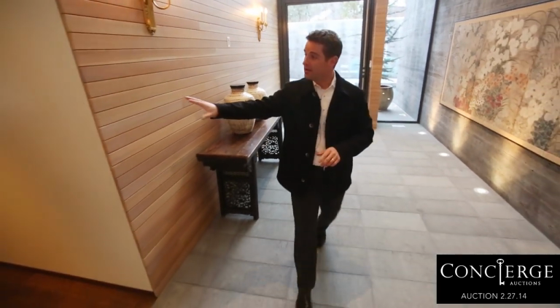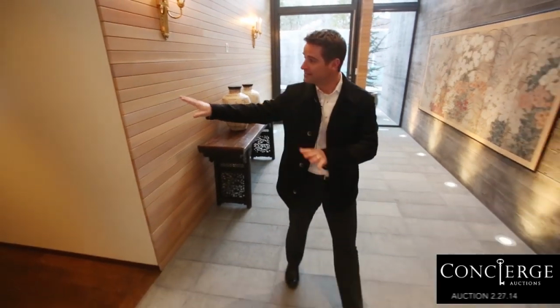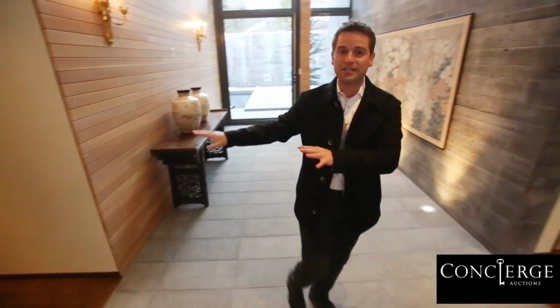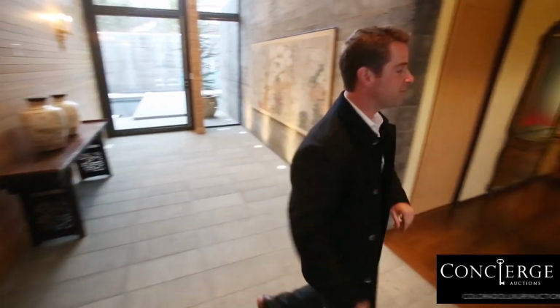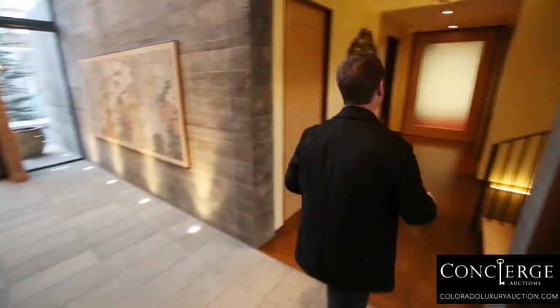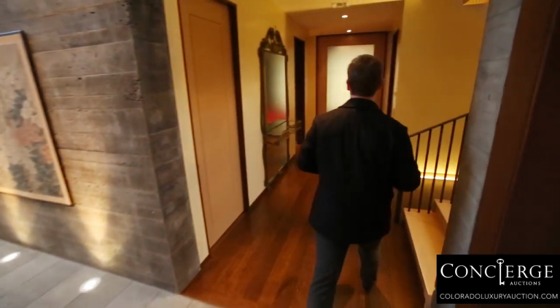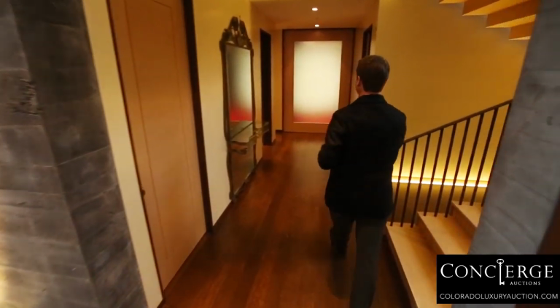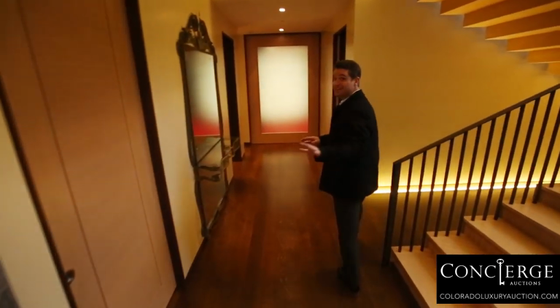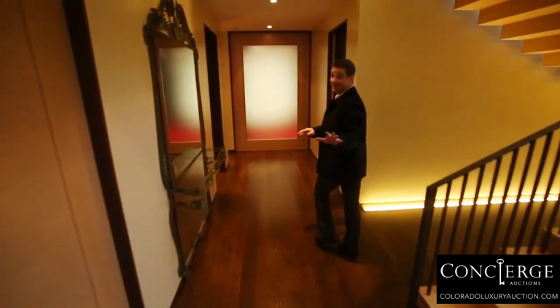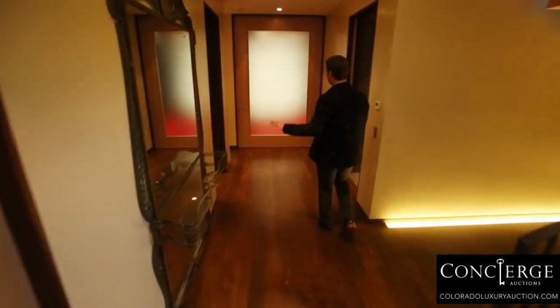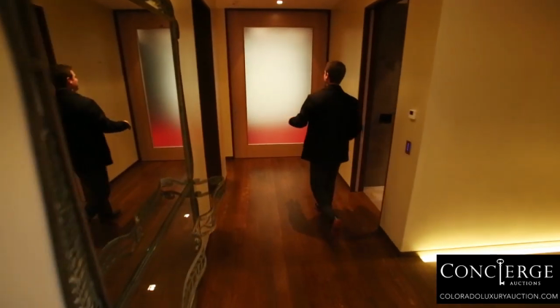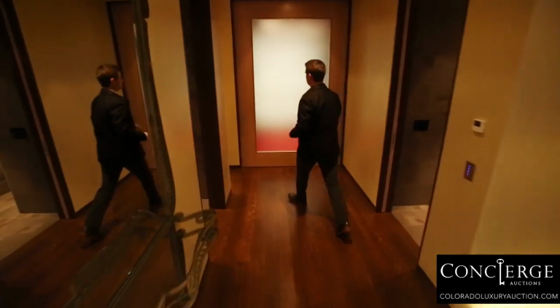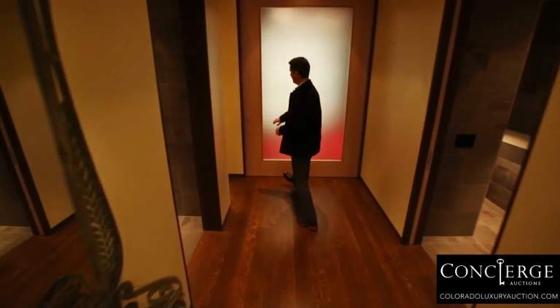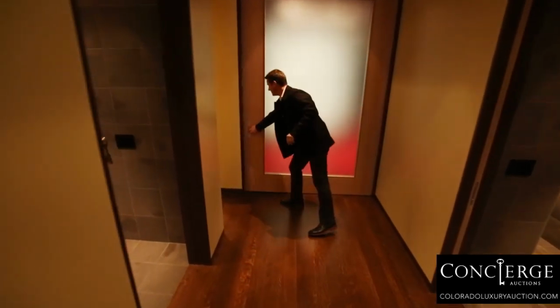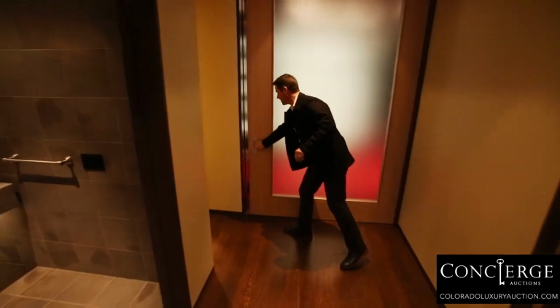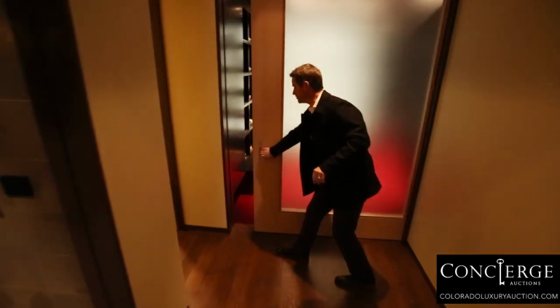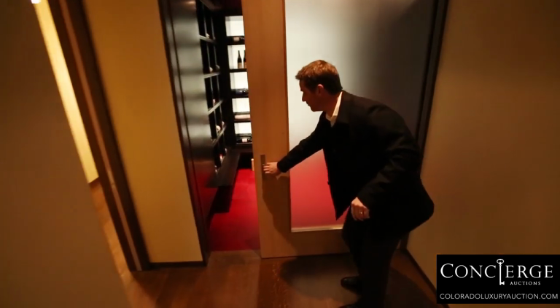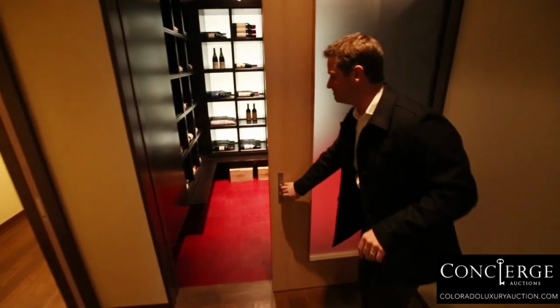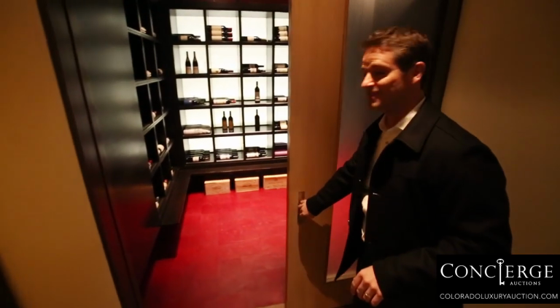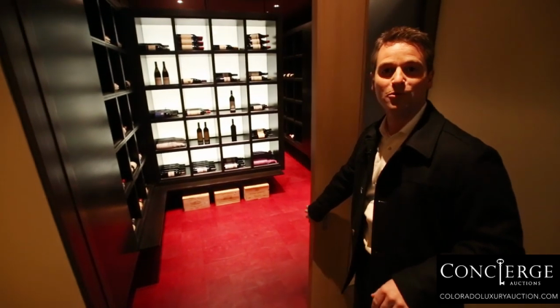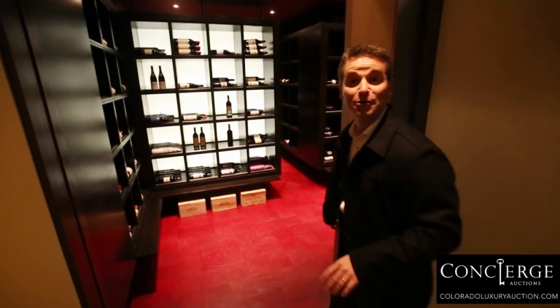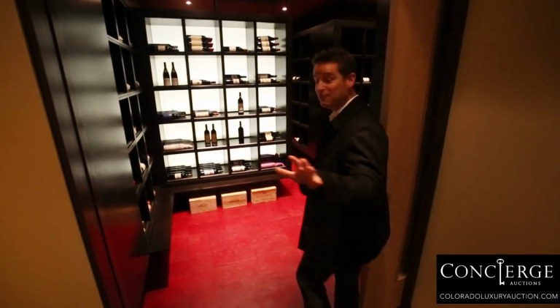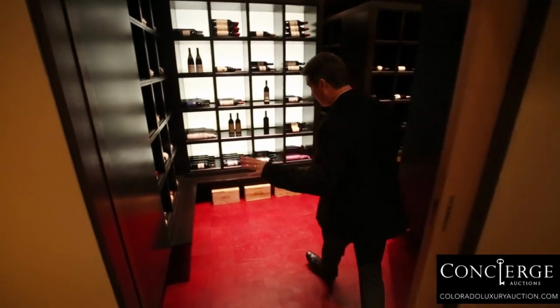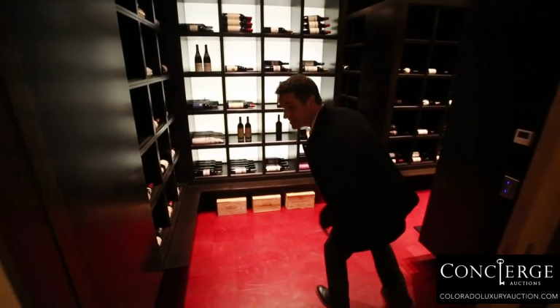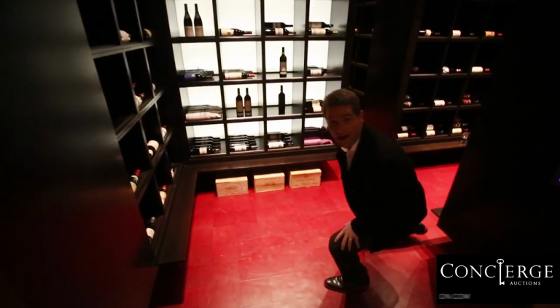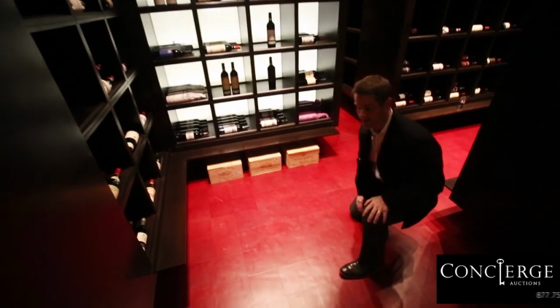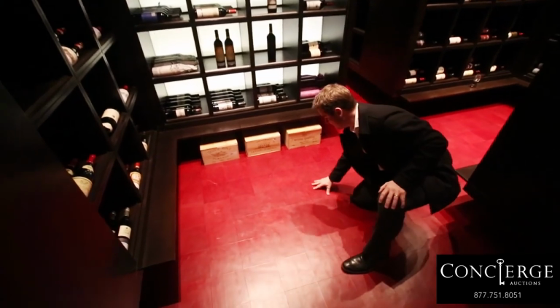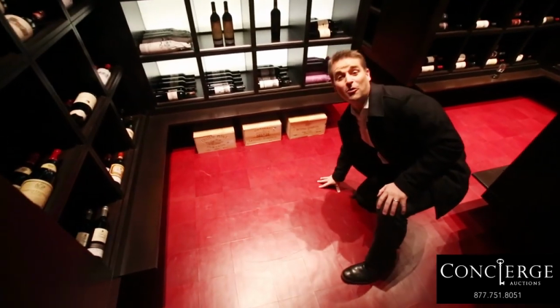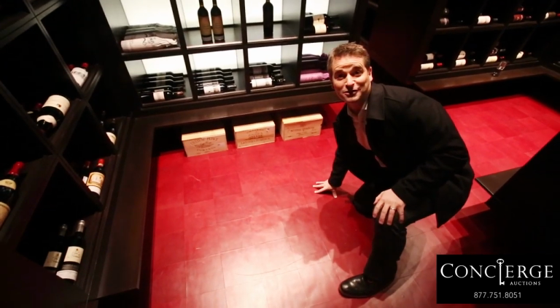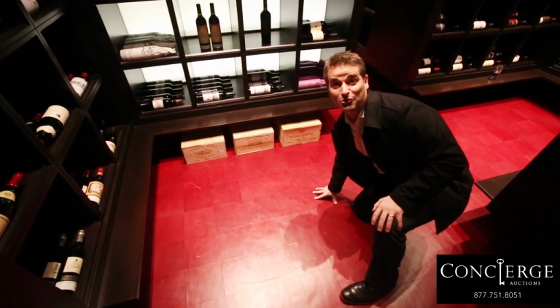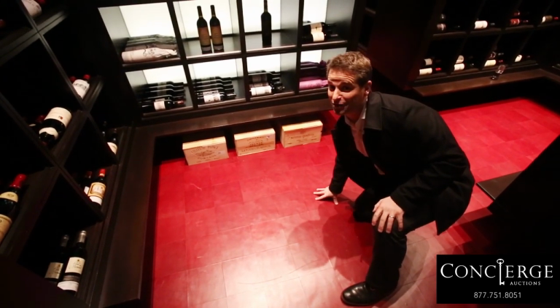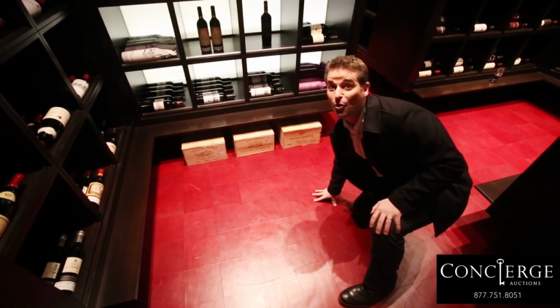Down here is the entertaining wing of the home, and over here is definitely a high note of the property. Take a look at this wine room — people will literally be falling to their knees in here. Why? They'll all want to touch and feel the red leather floor.